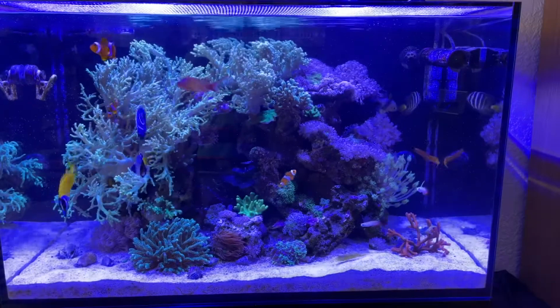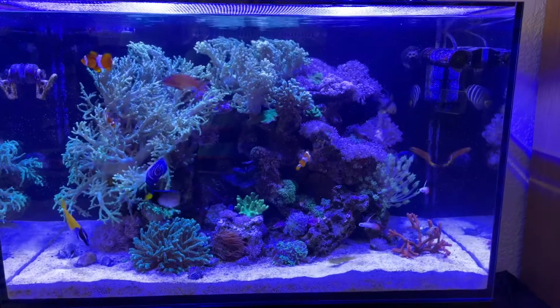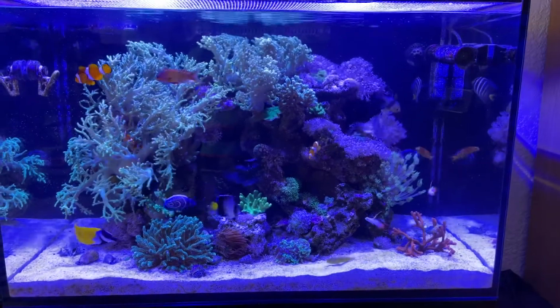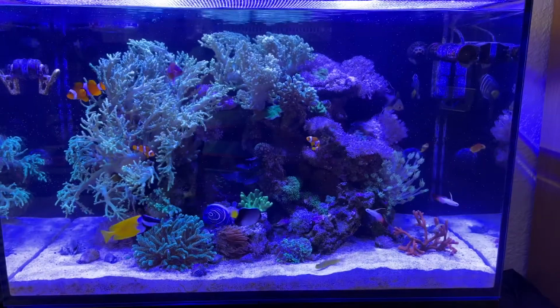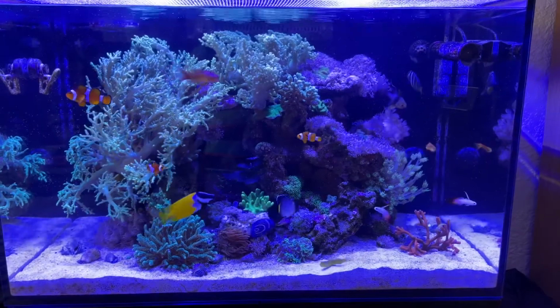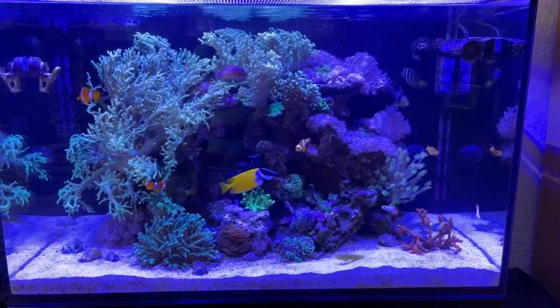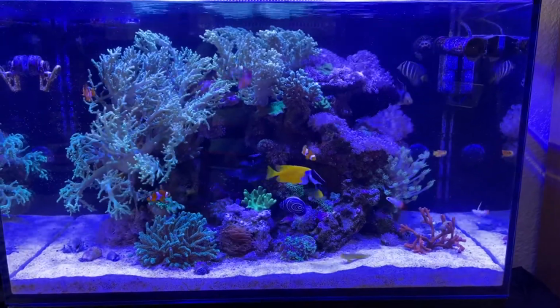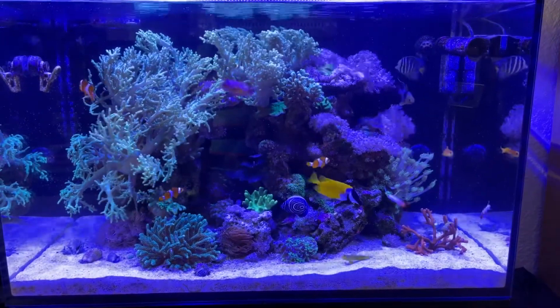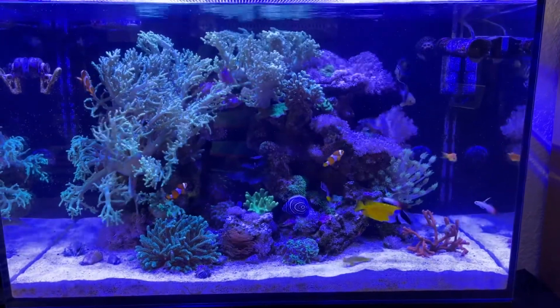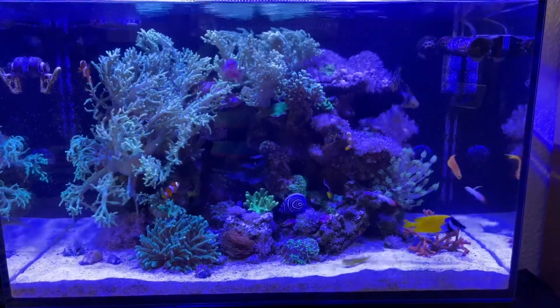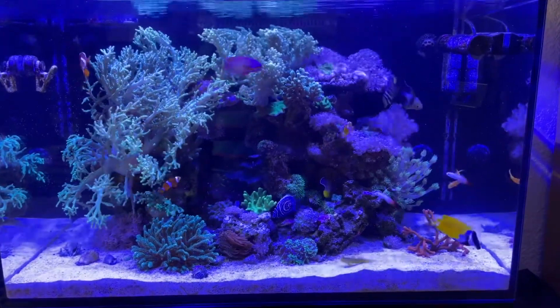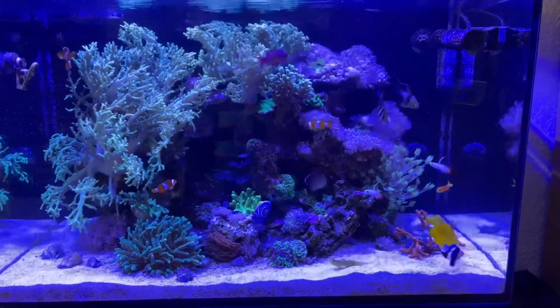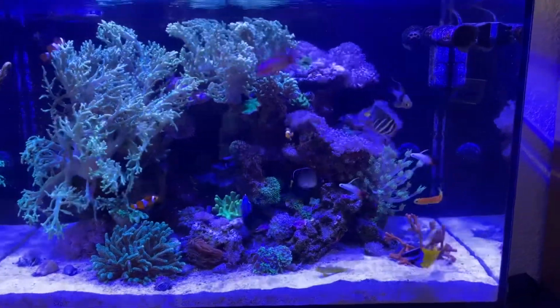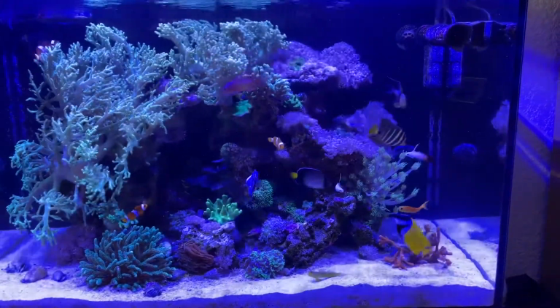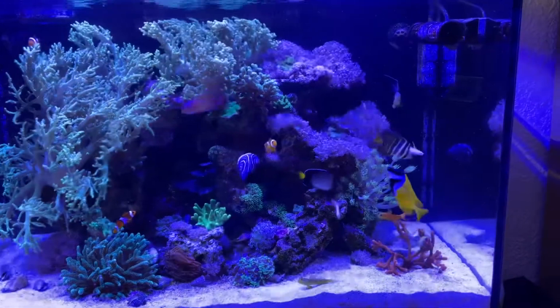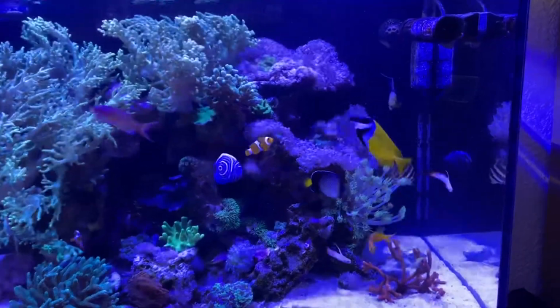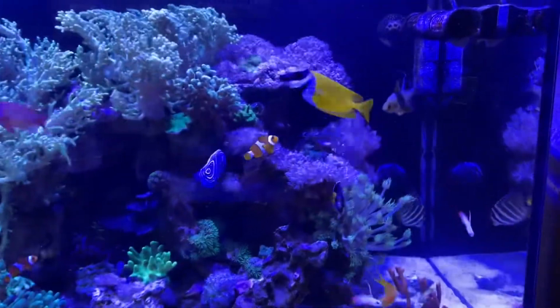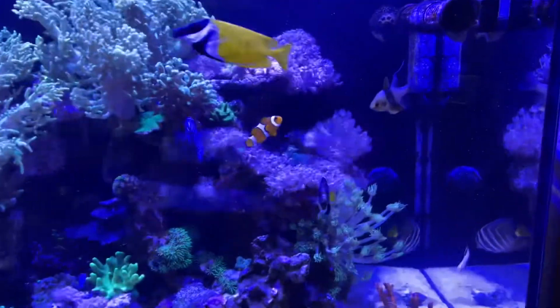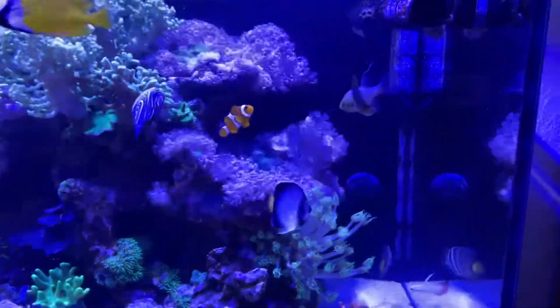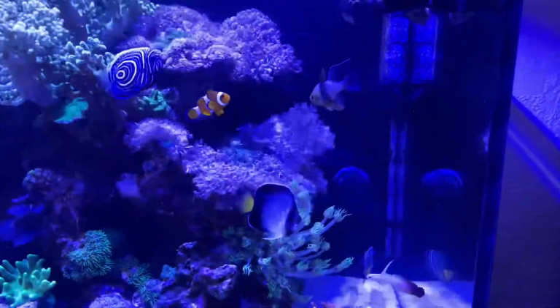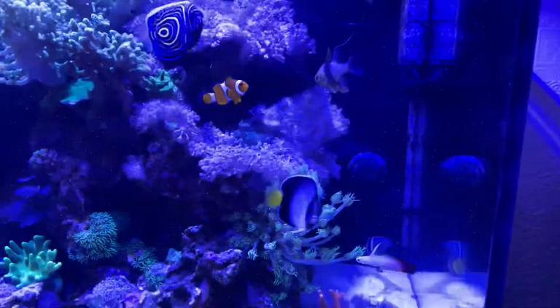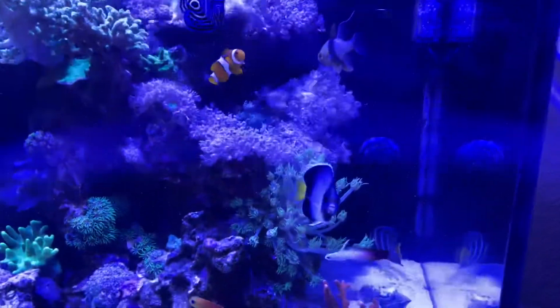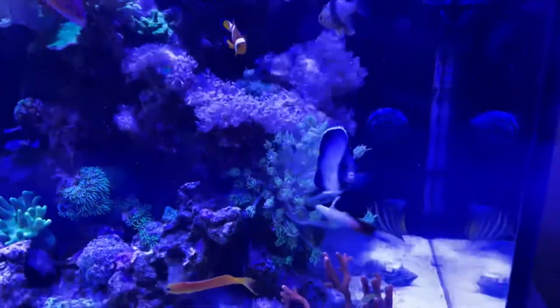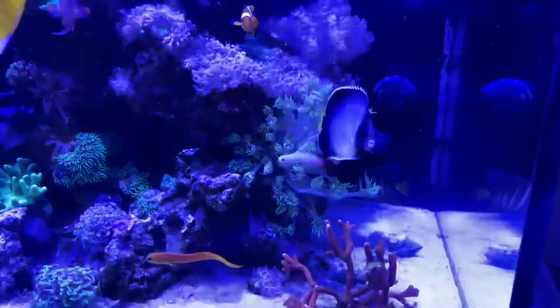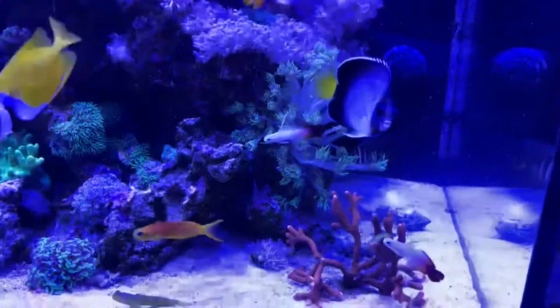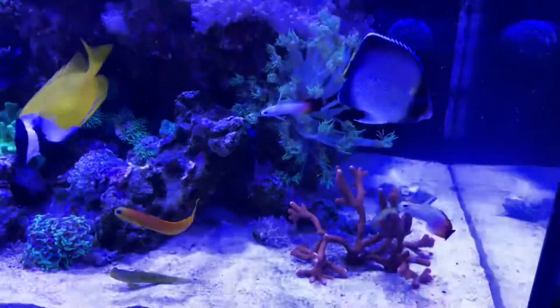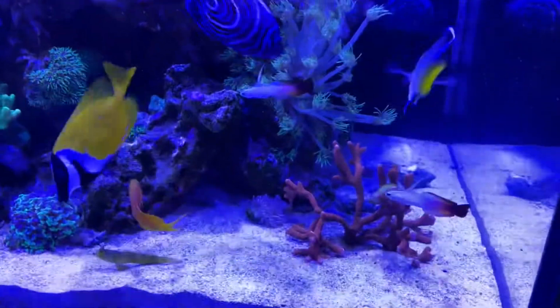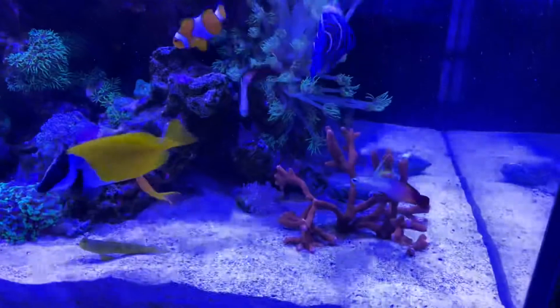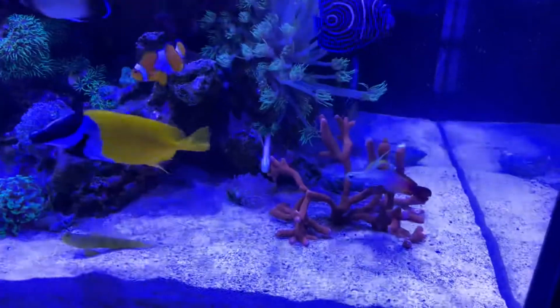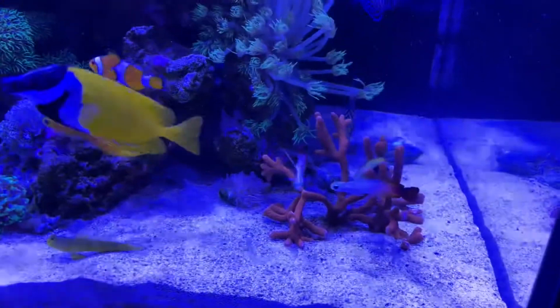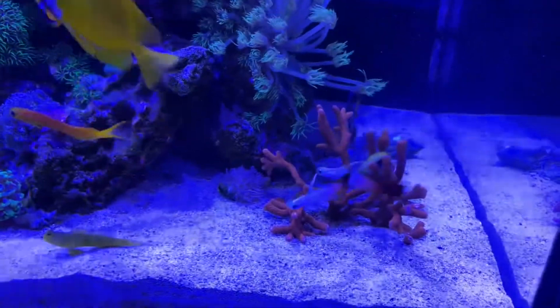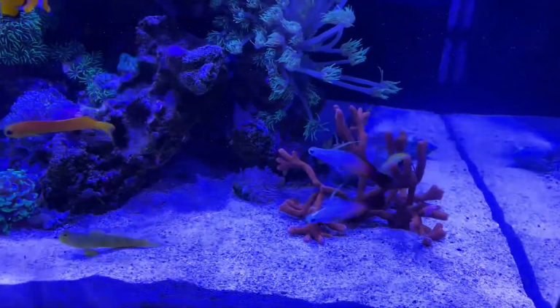Hi guys, welcome back. I just thought I'd give you a quick update on the tank, see how it's going. It might look a bit murky because I've just cleaned the glass, but just a quick update on how the tank looks now.